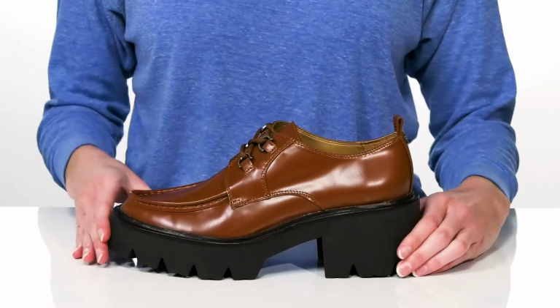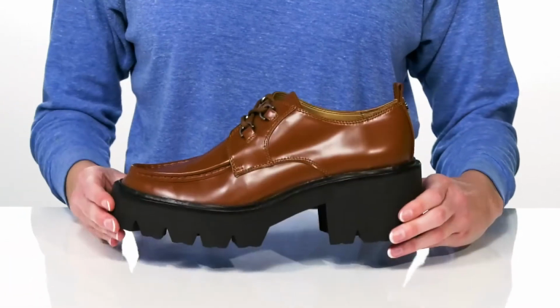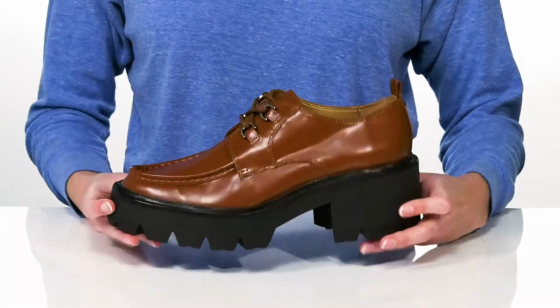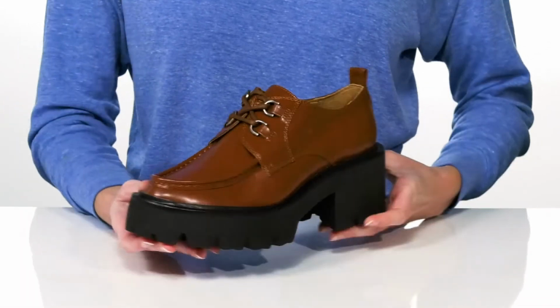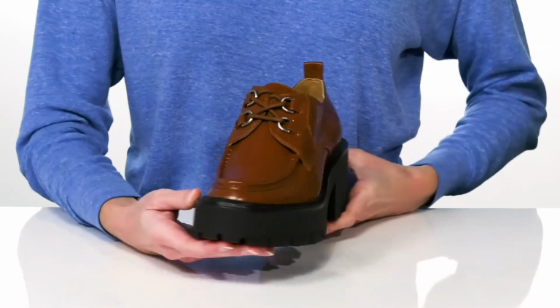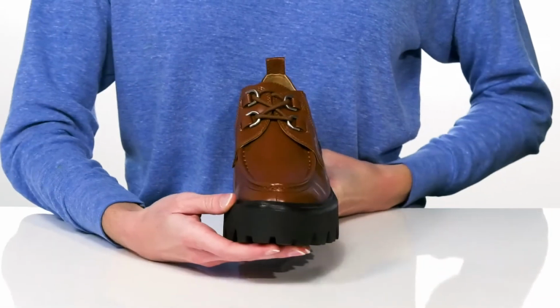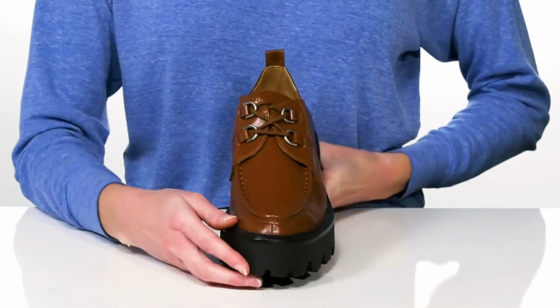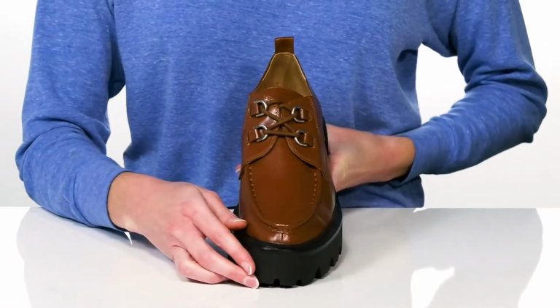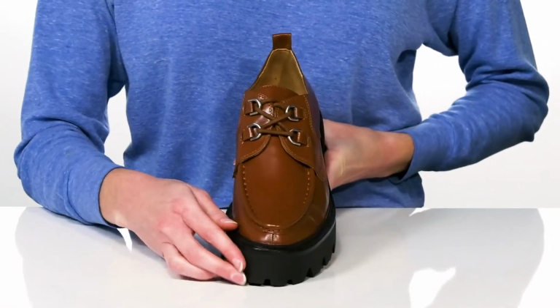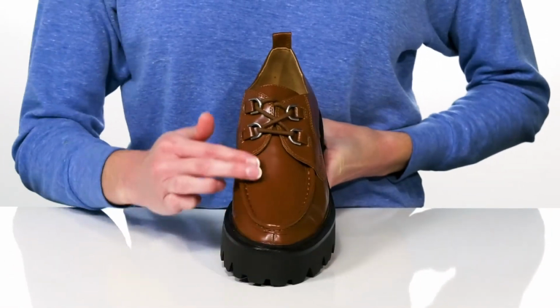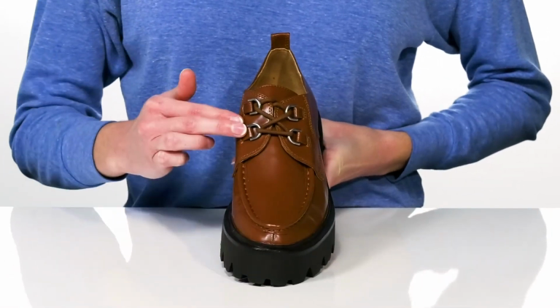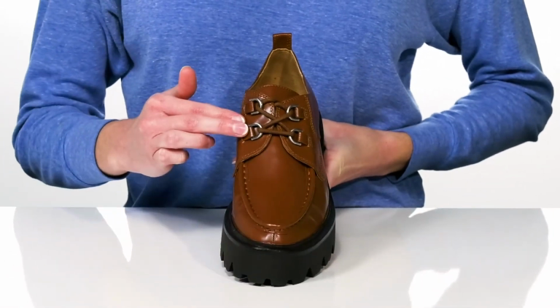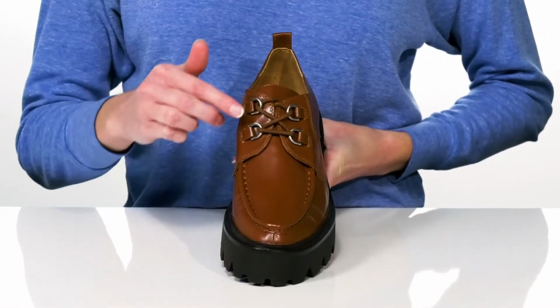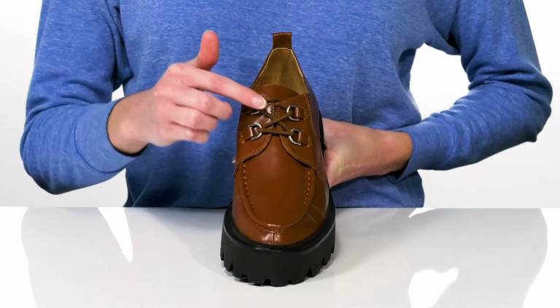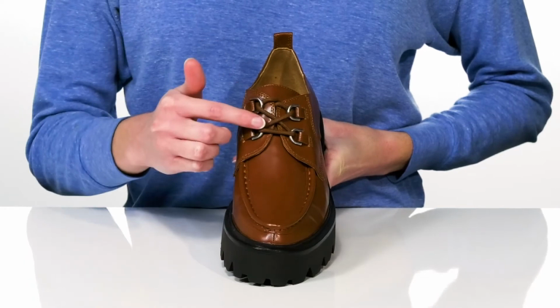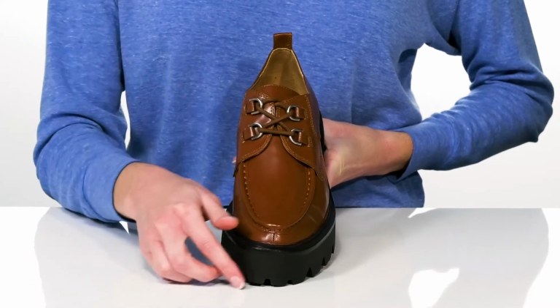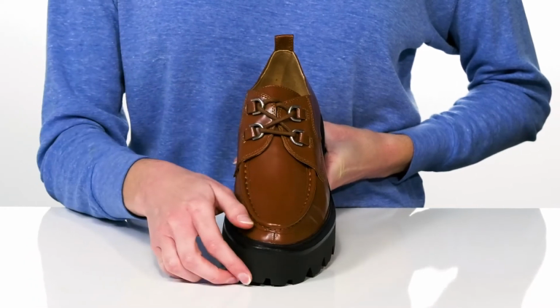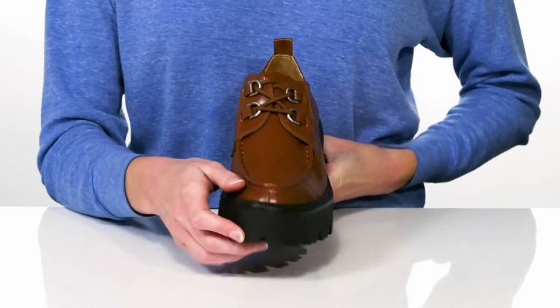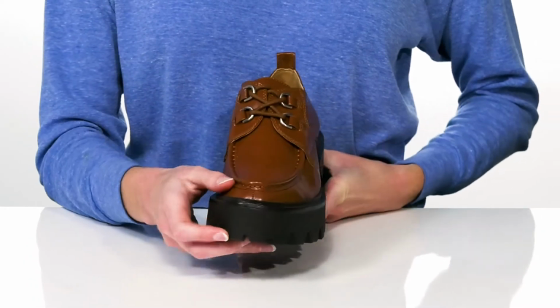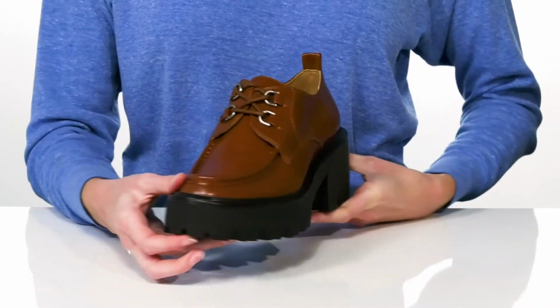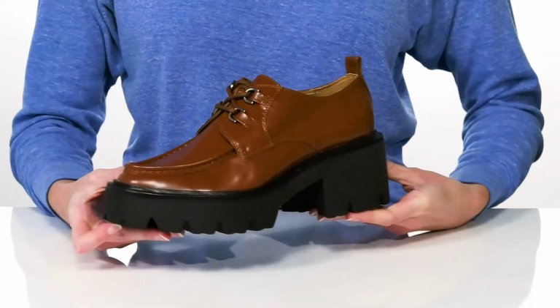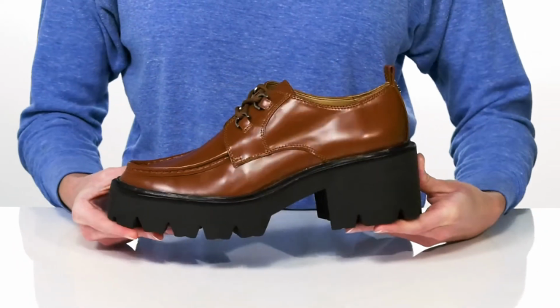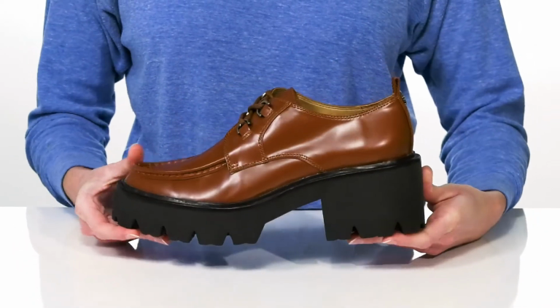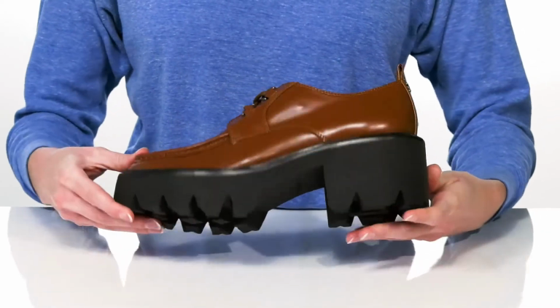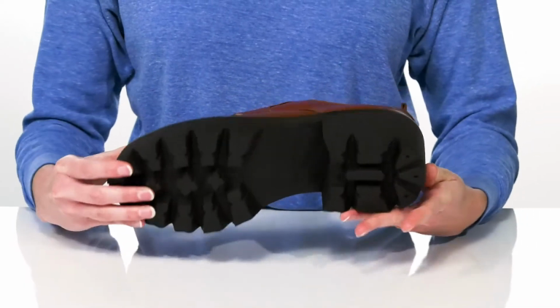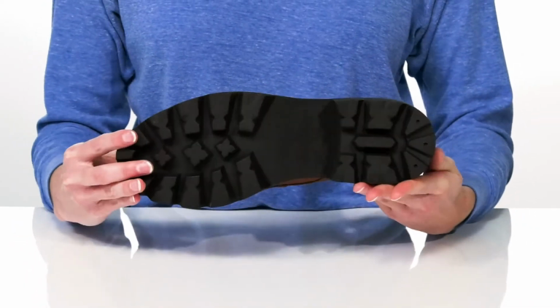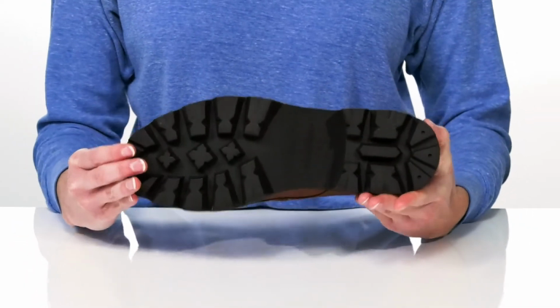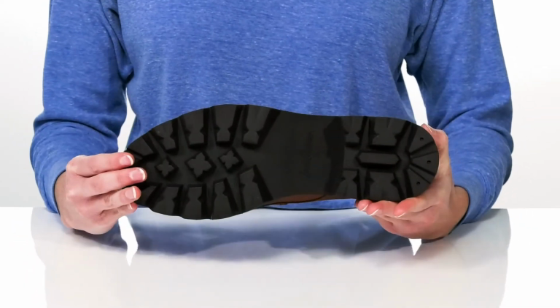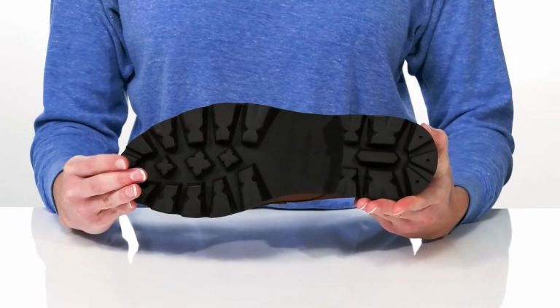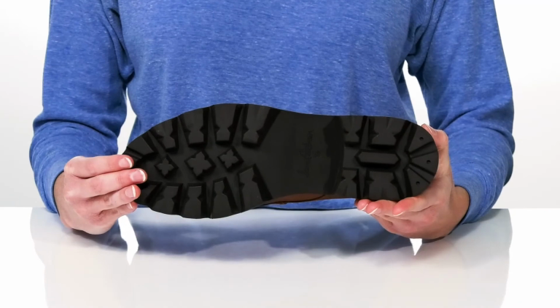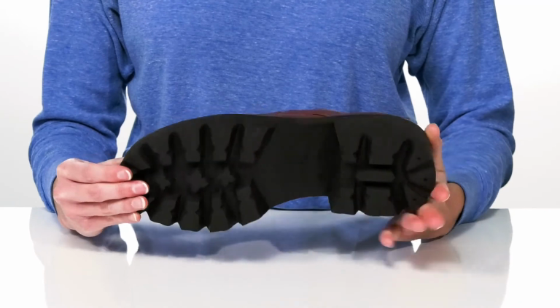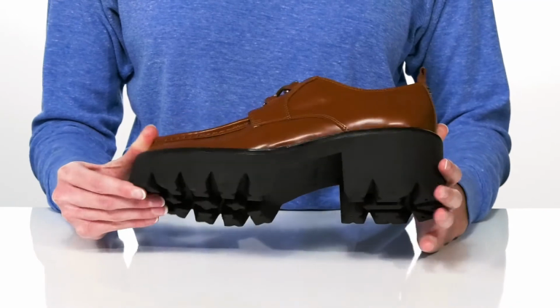The D-ring hardware has functional laces so you can tighten up your fit, and it all sits on top of a grippy lugged outsole.